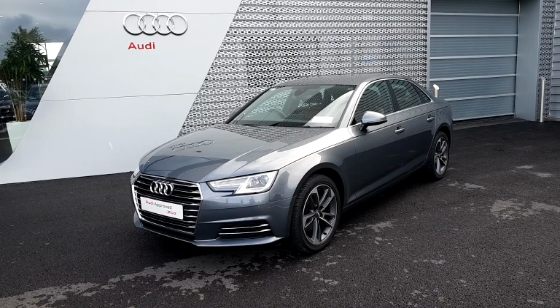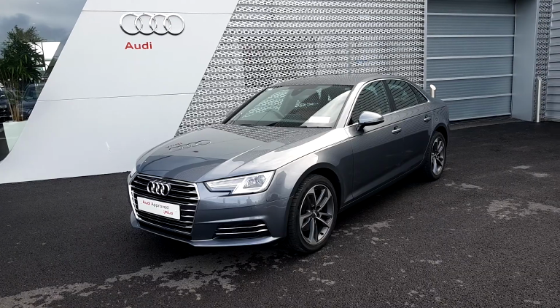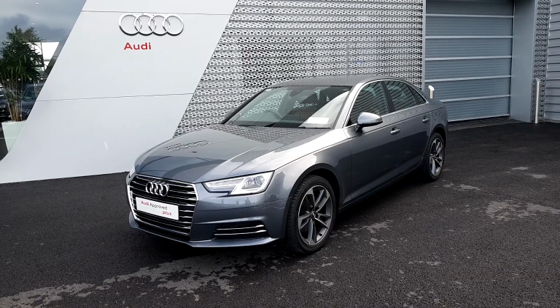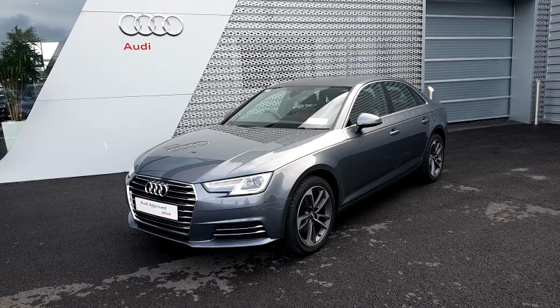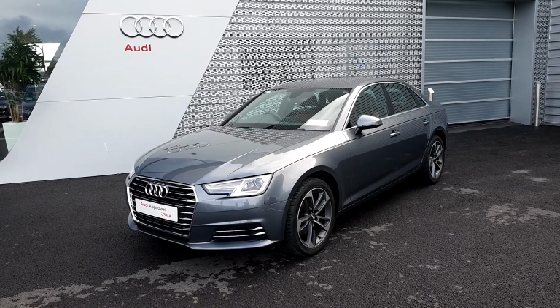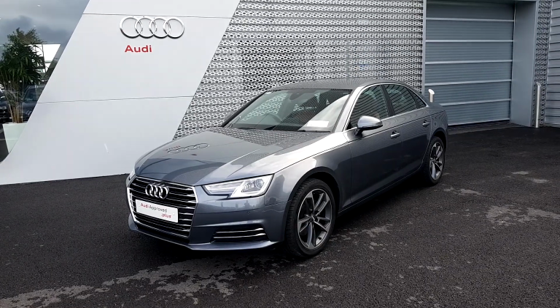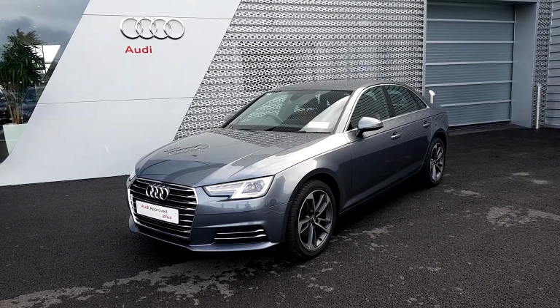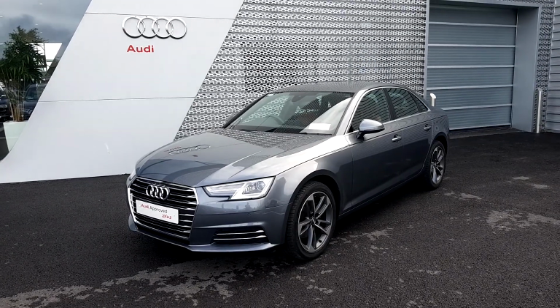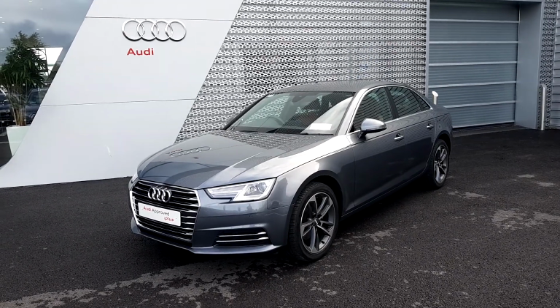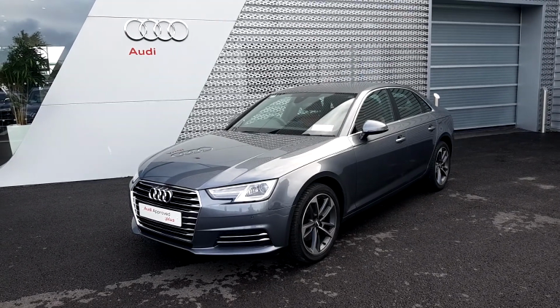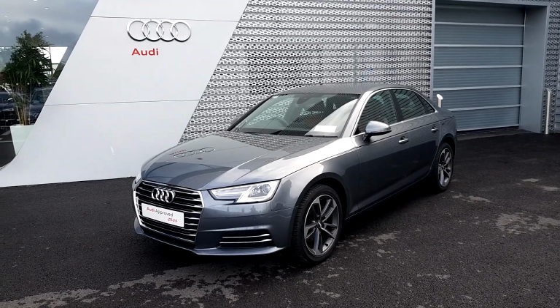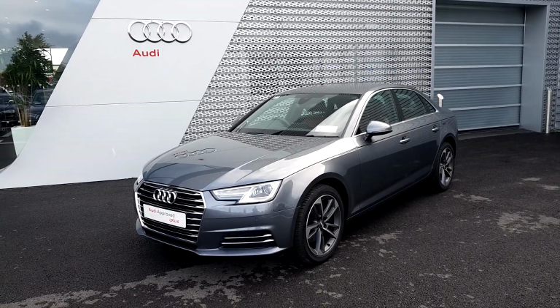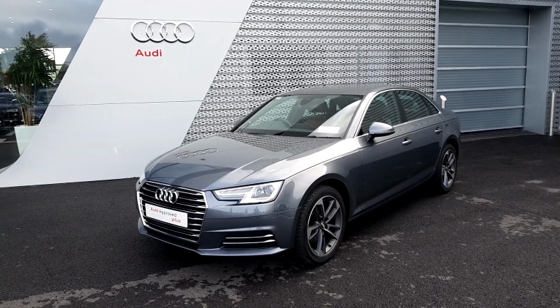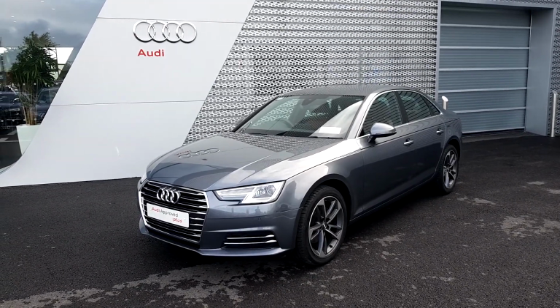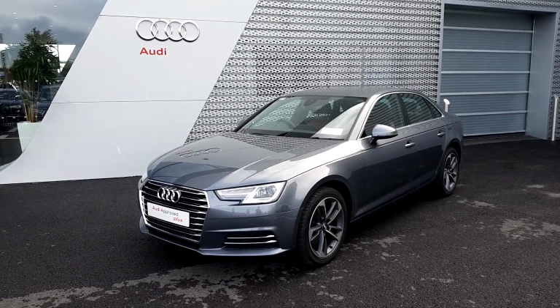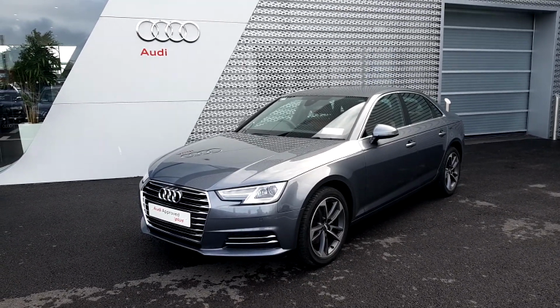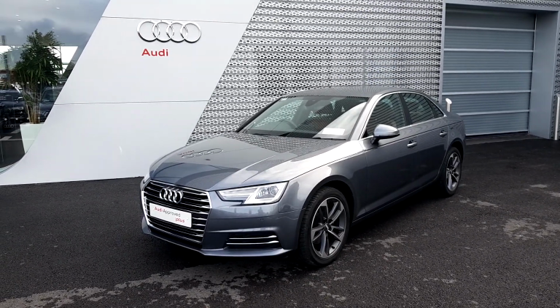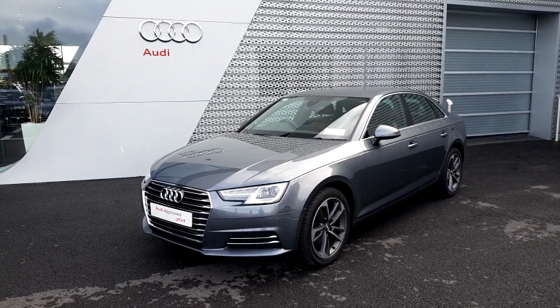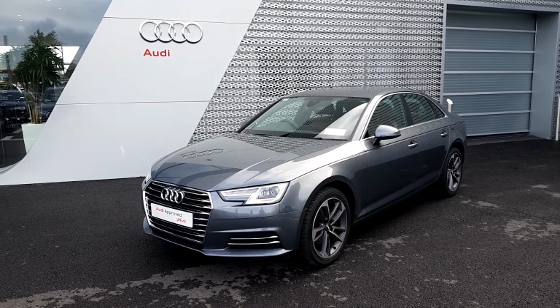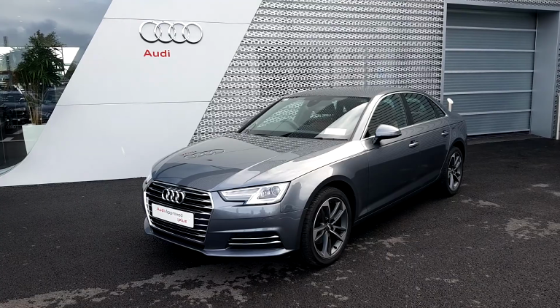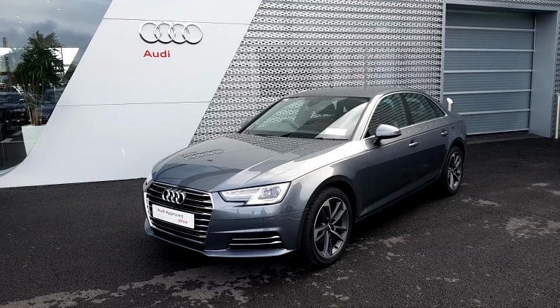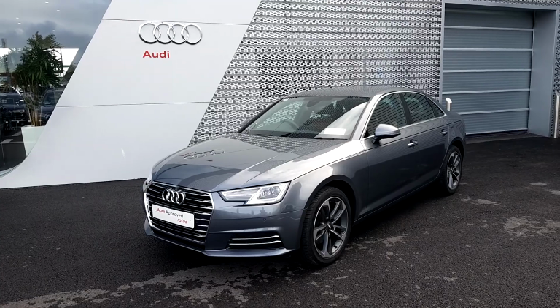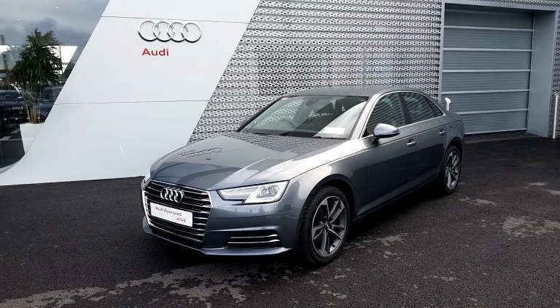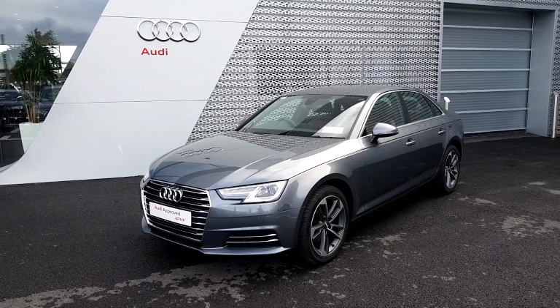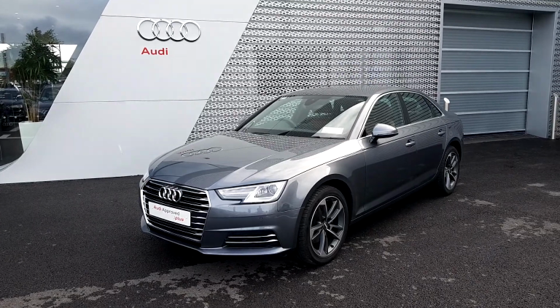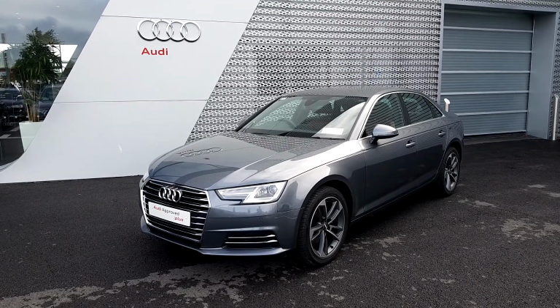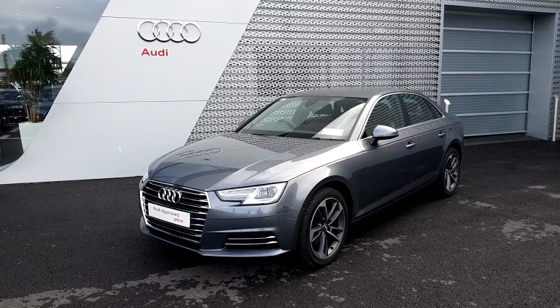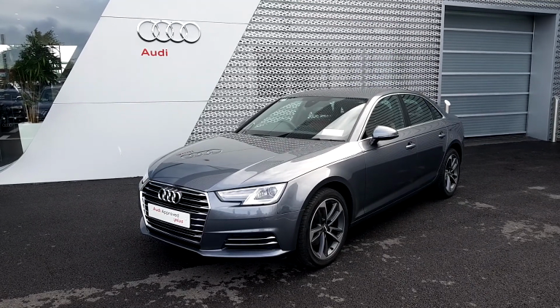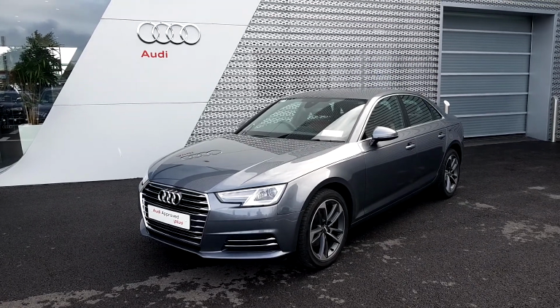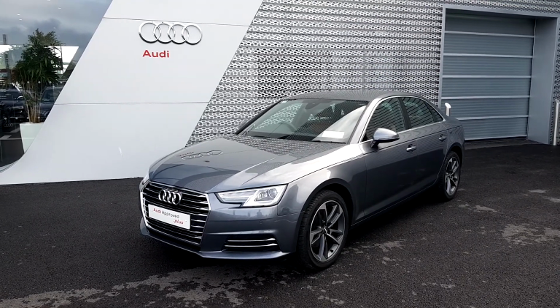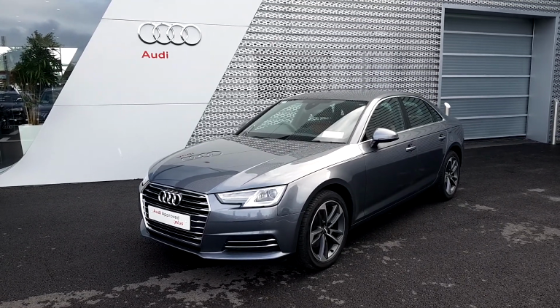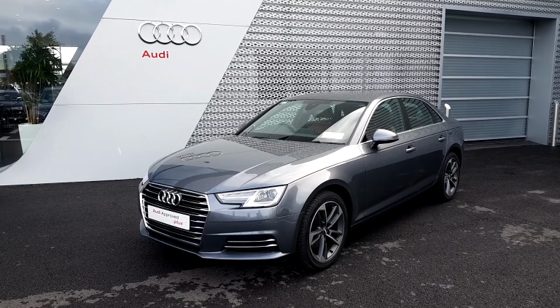Hi and welcome to Audi Limerick Online Sales. Today we have this 2019 Audi A4 2.0L TDI SE 50th Edition.